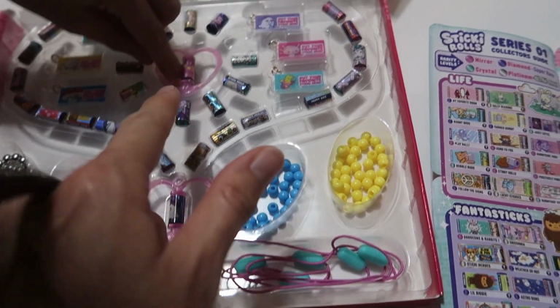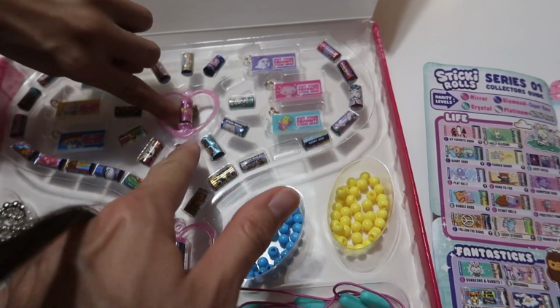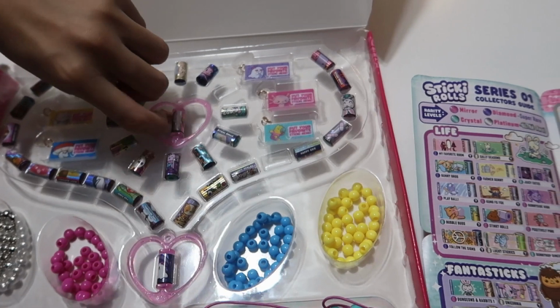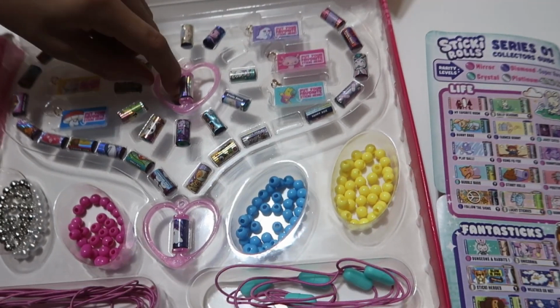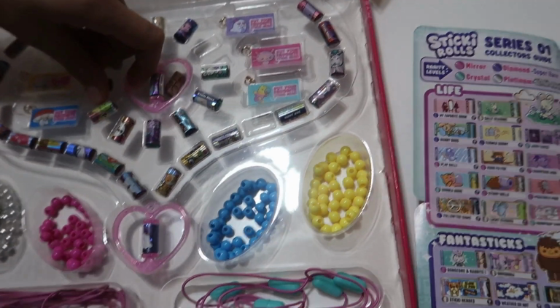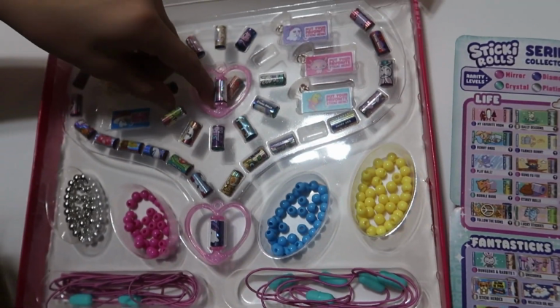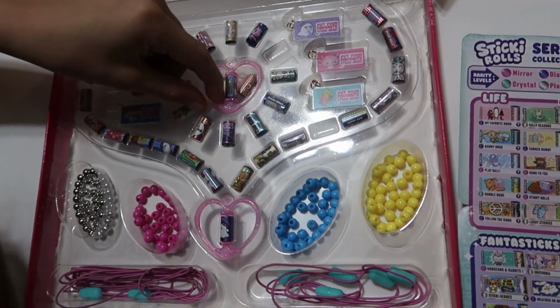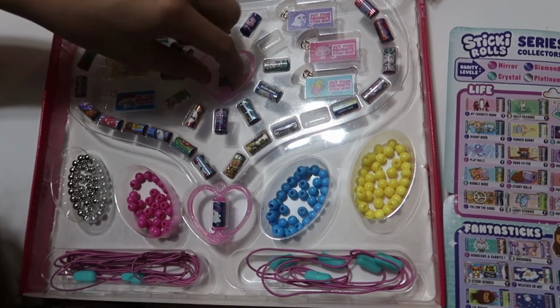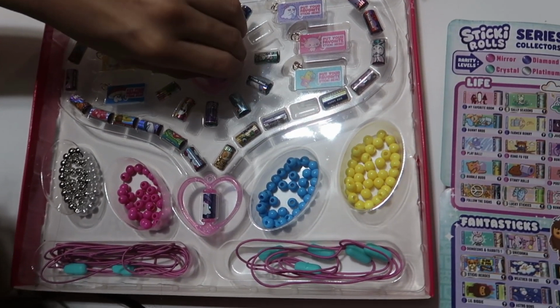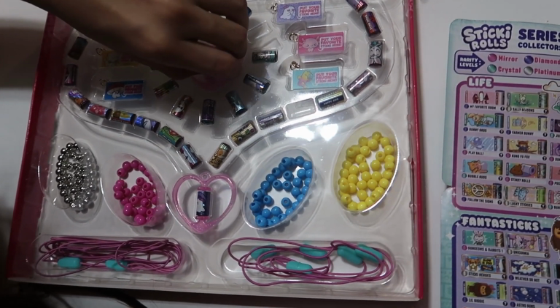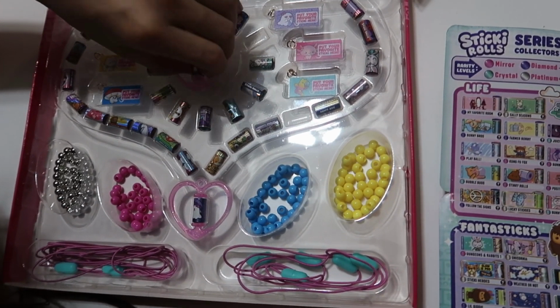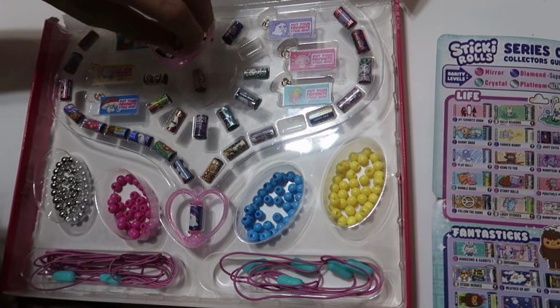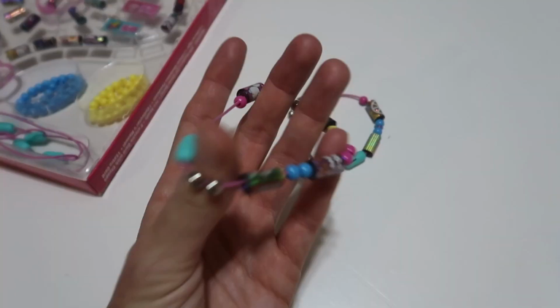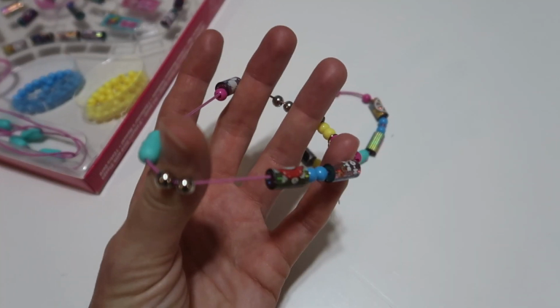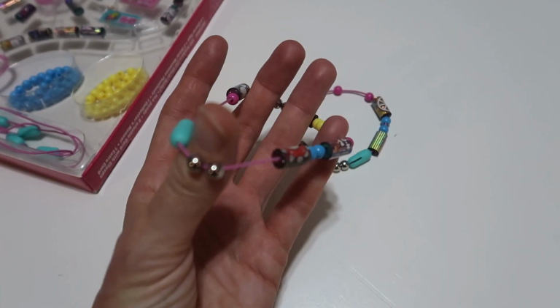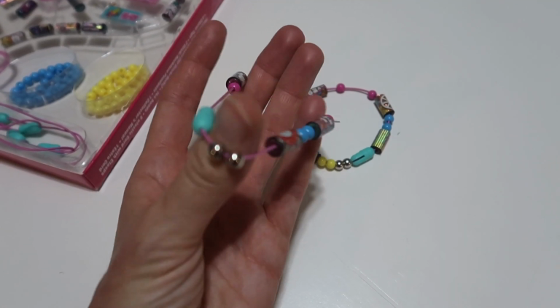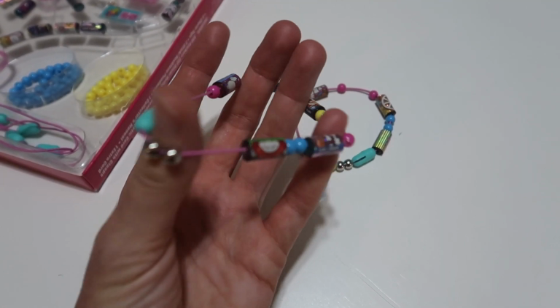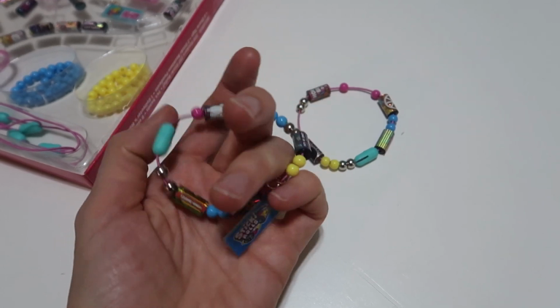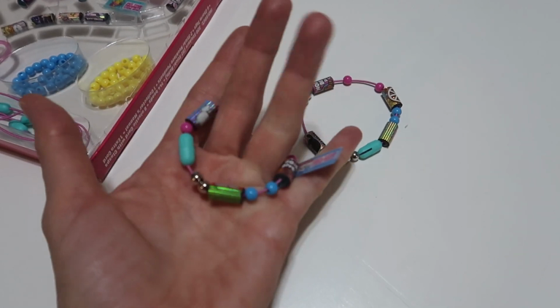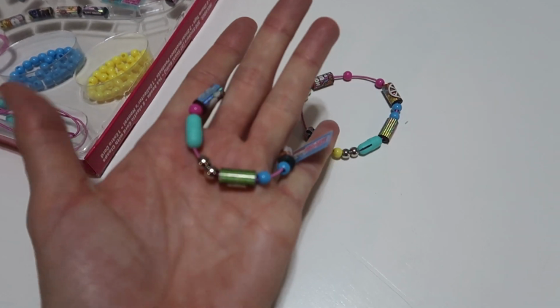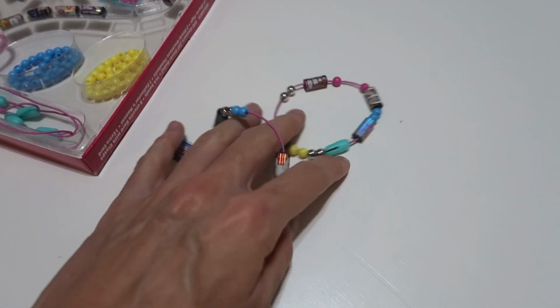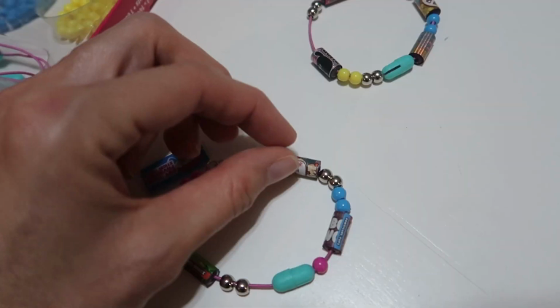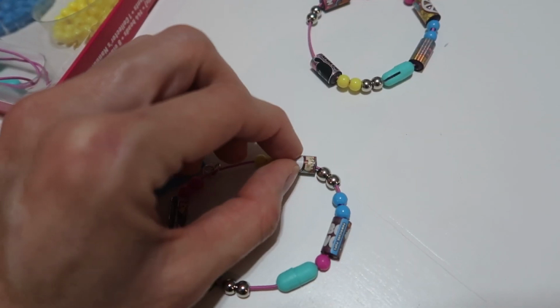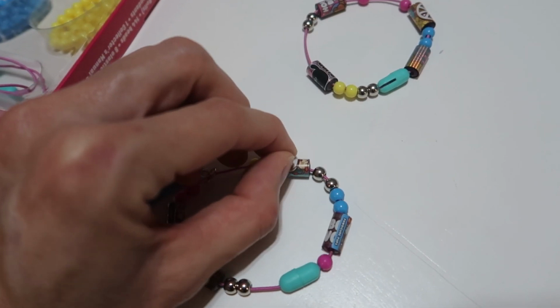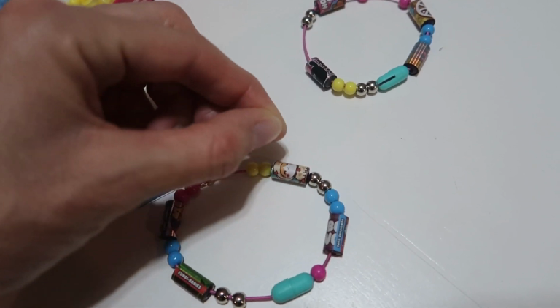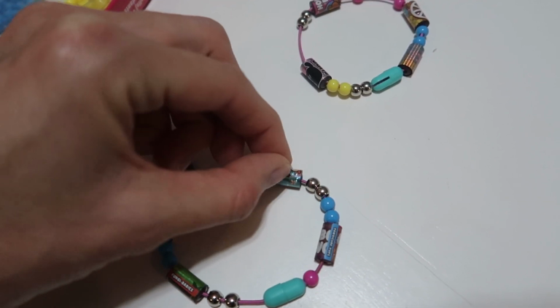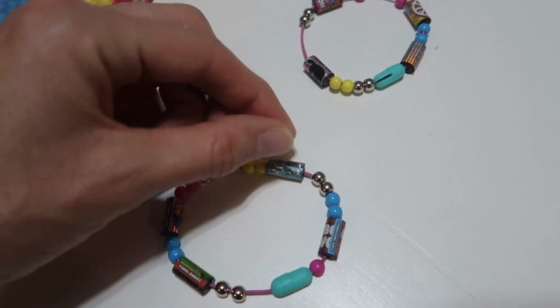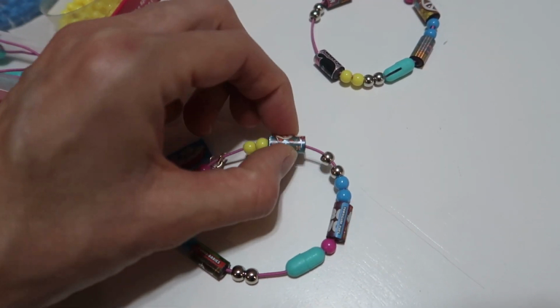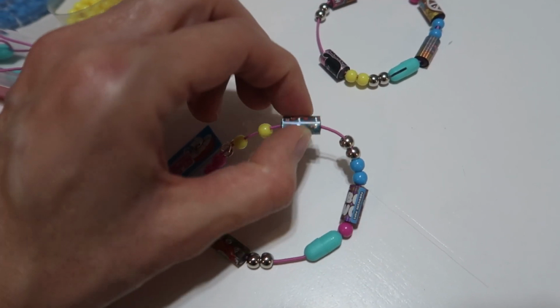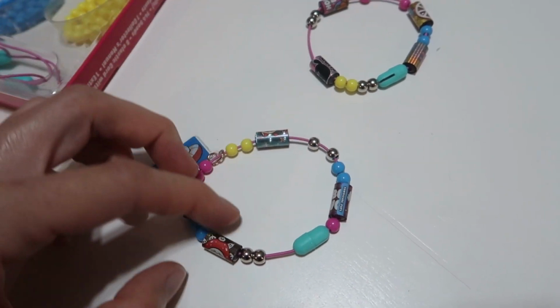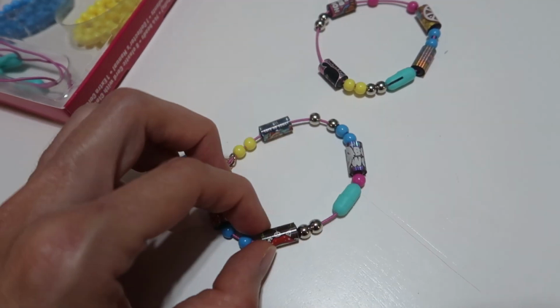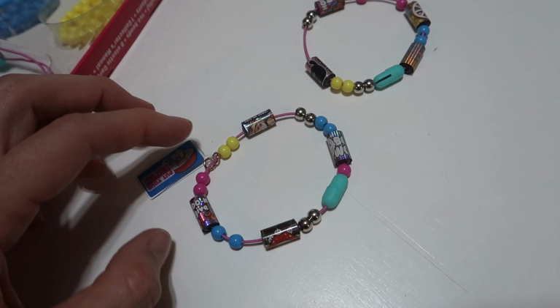This one is for a necklace, but you can also bring them to school and wear them on your hand or something. These are stretchy so they're kind of one size fits all. You can peel off the little sticker things from them — just so cool!